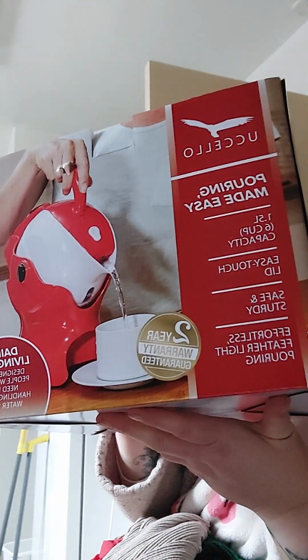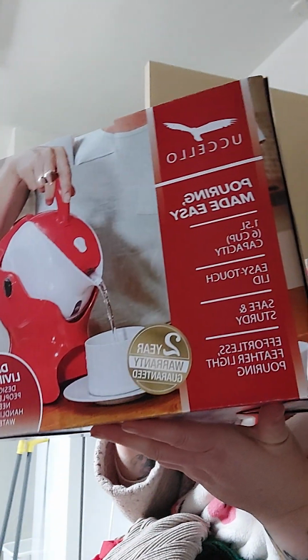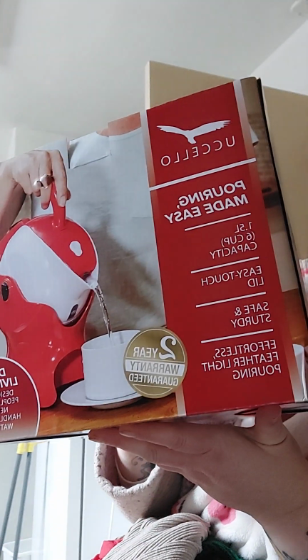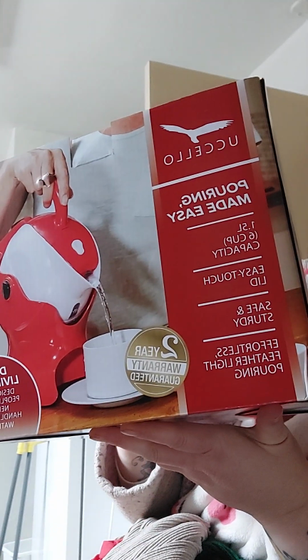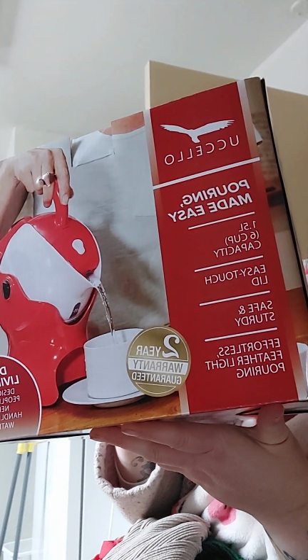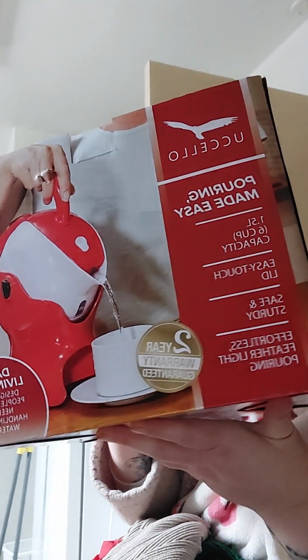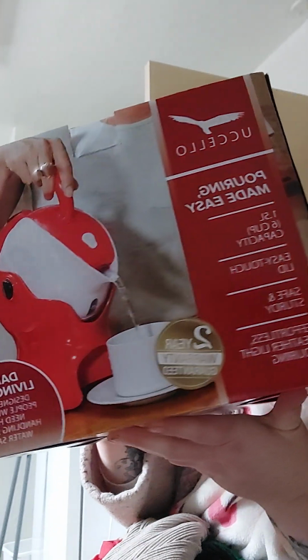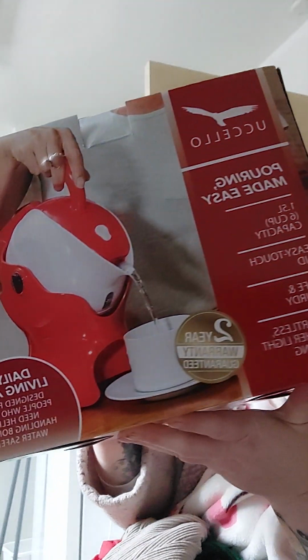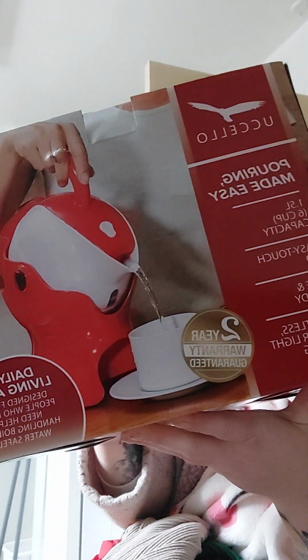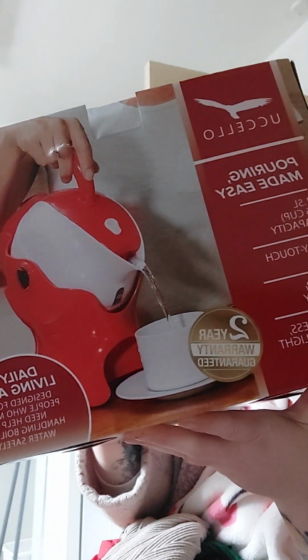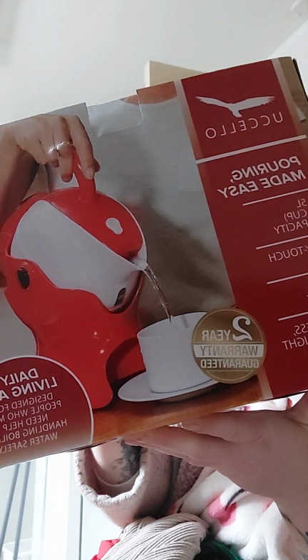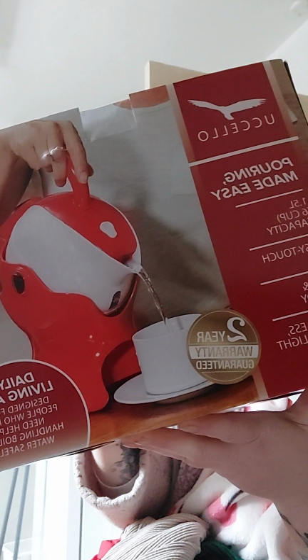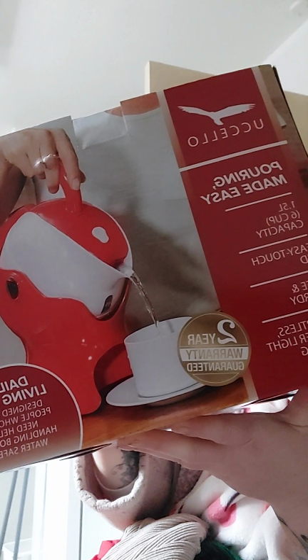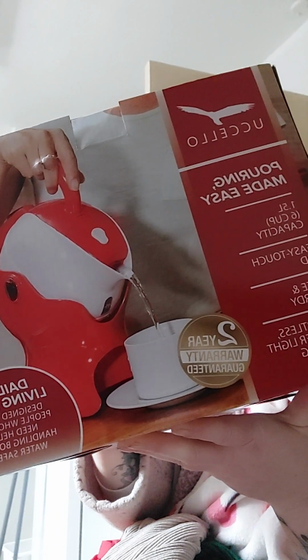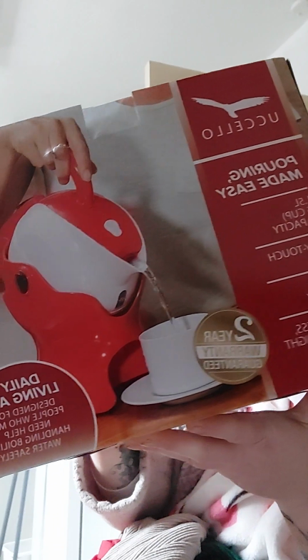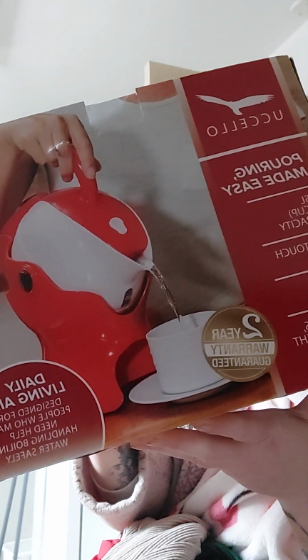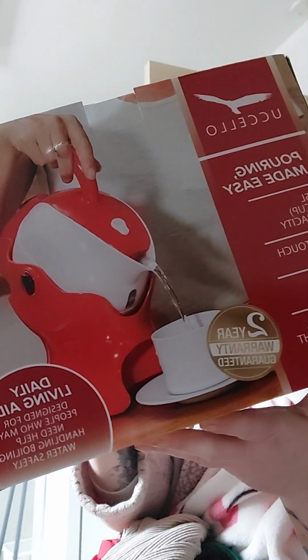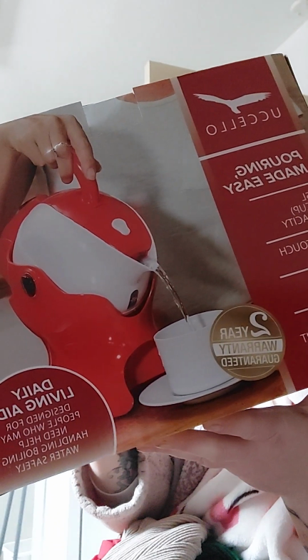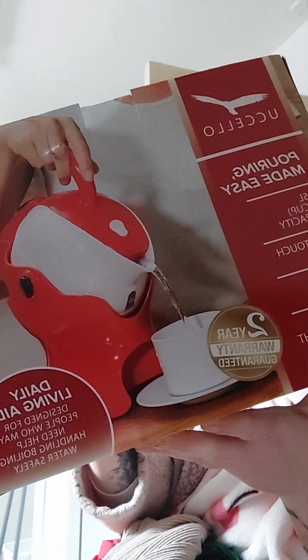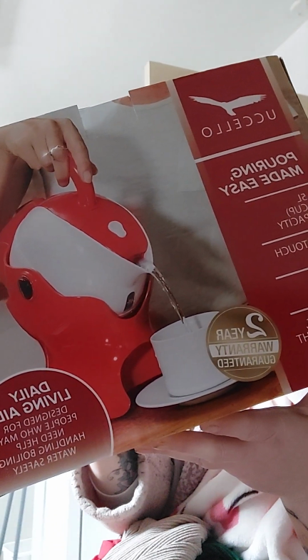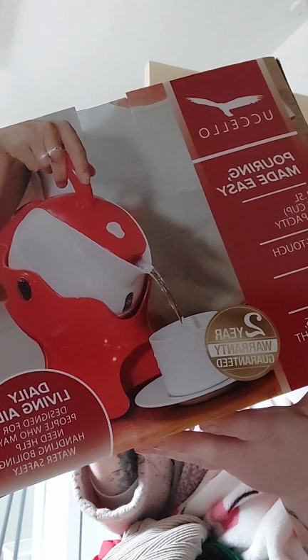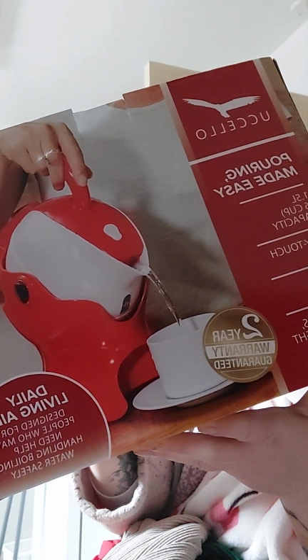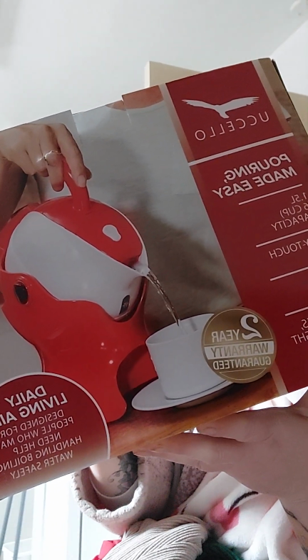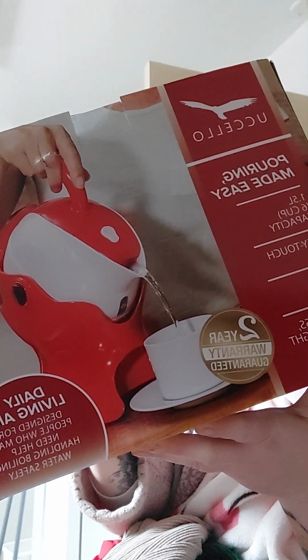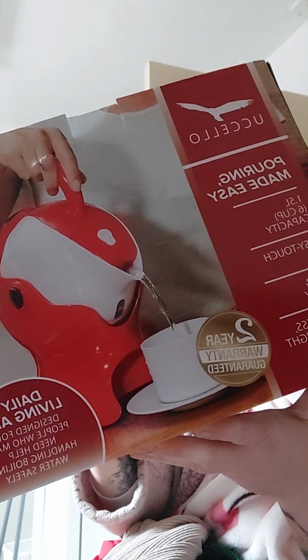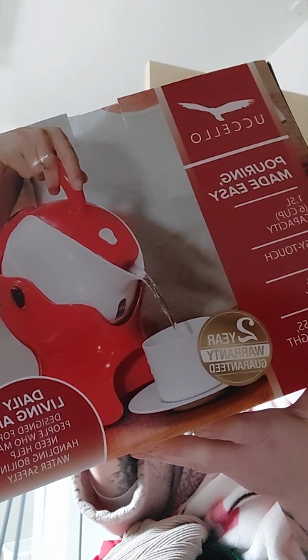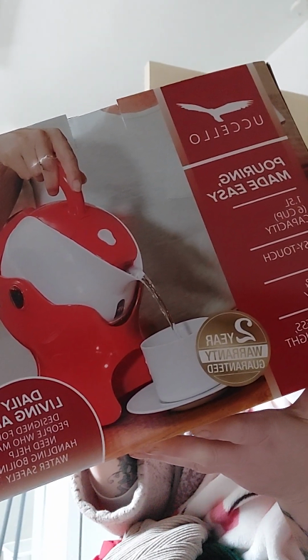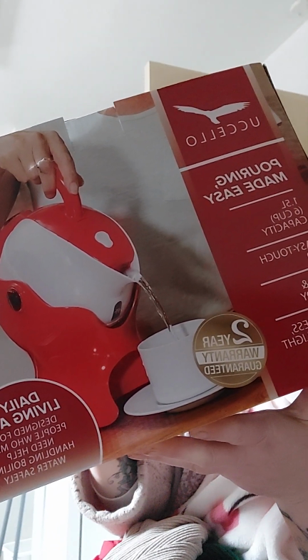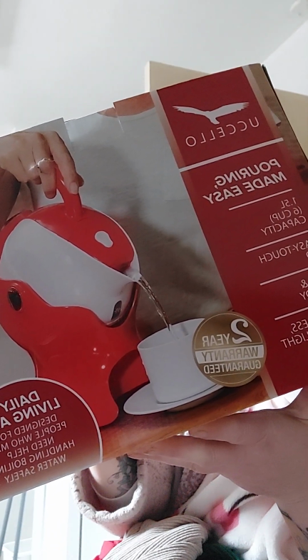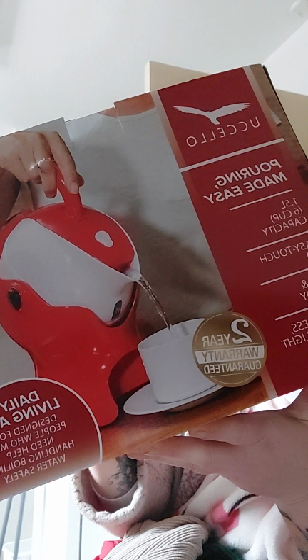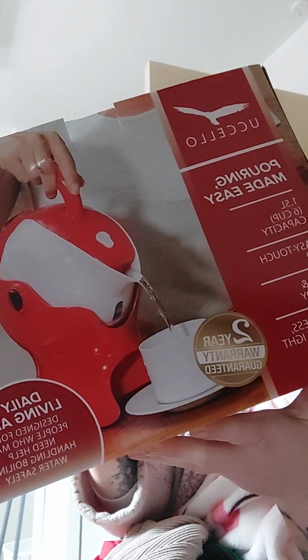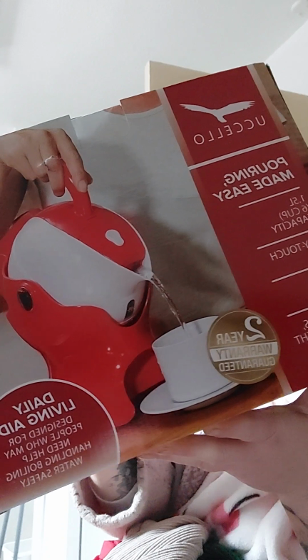This is it — look. So it basically tilts without having to hold the kettle physically.